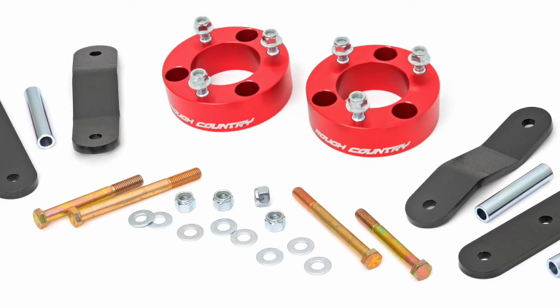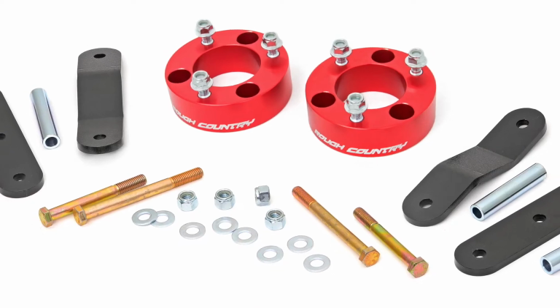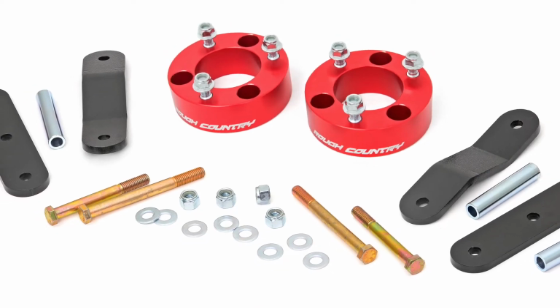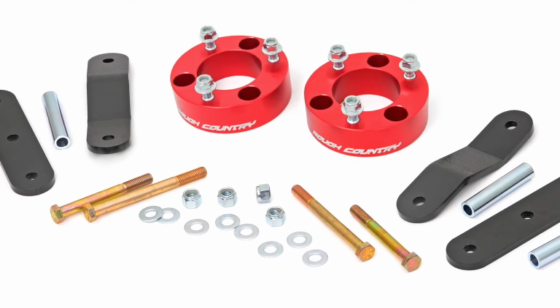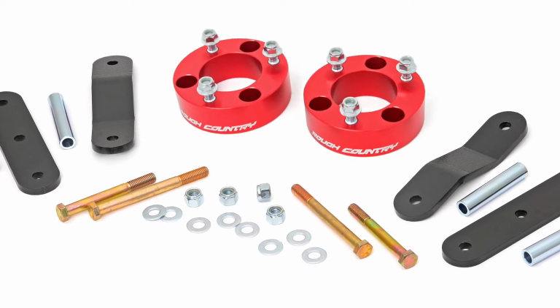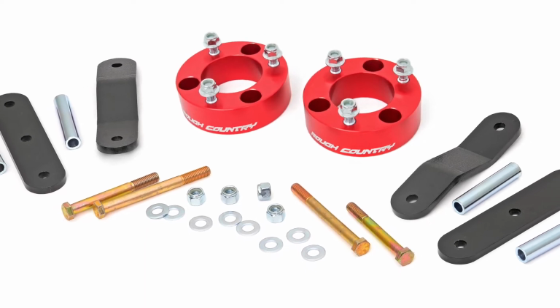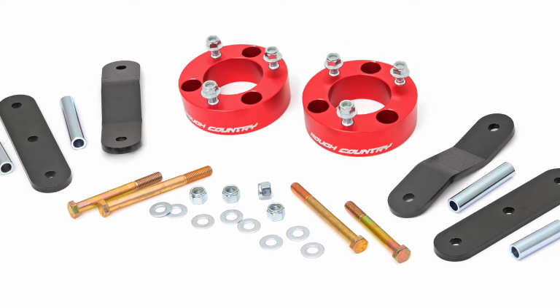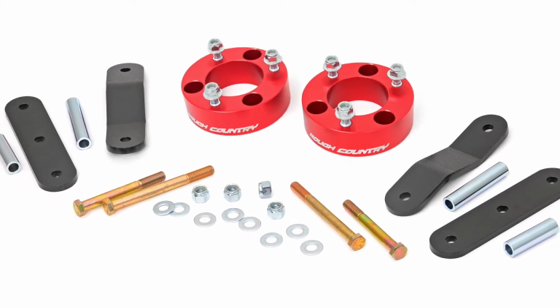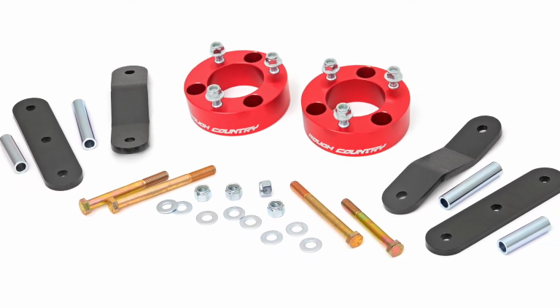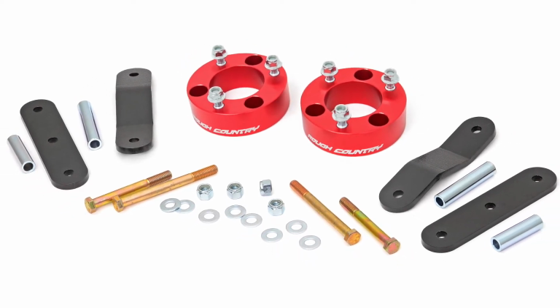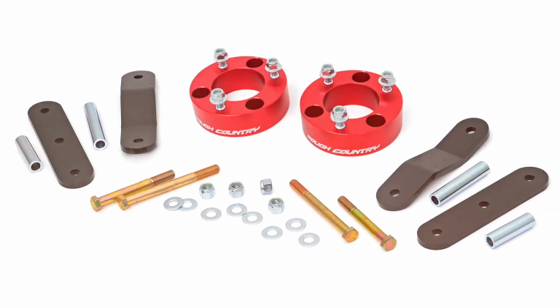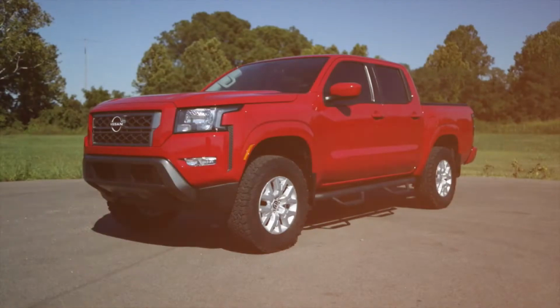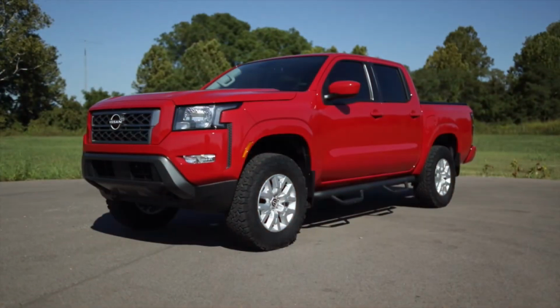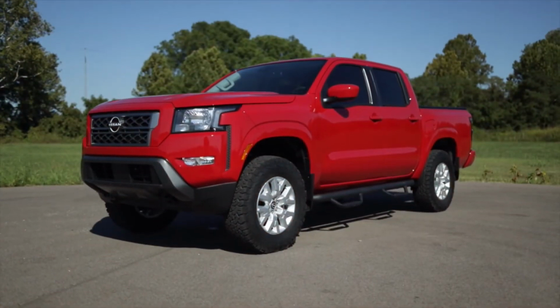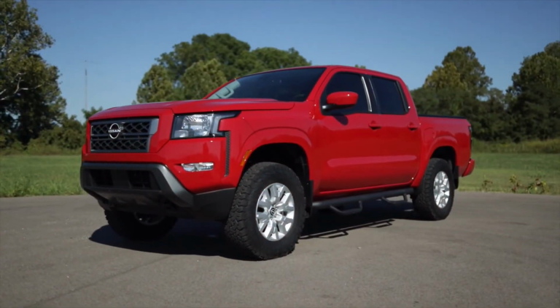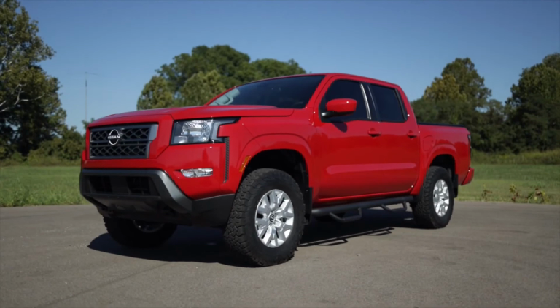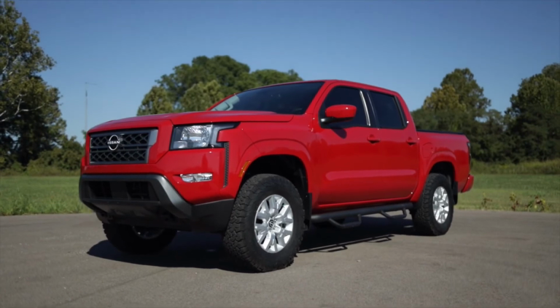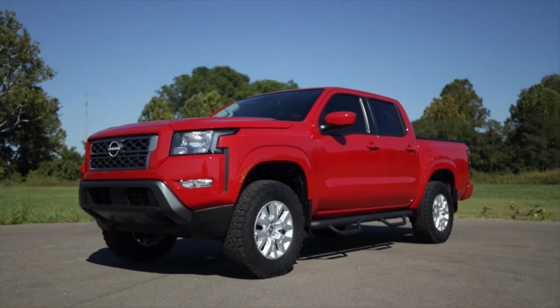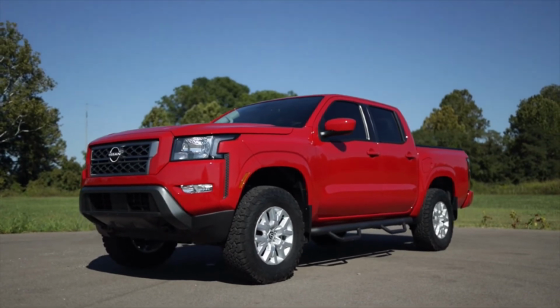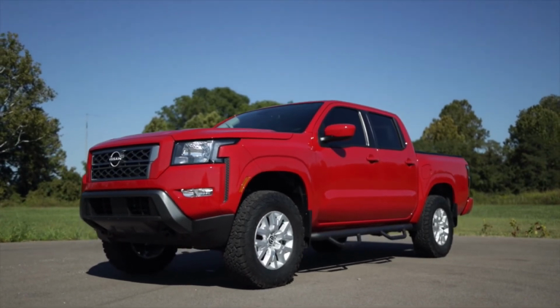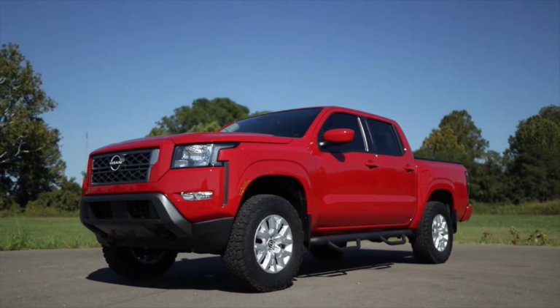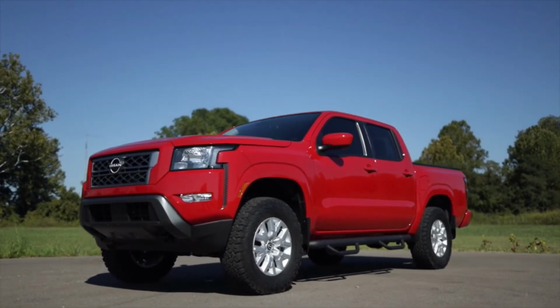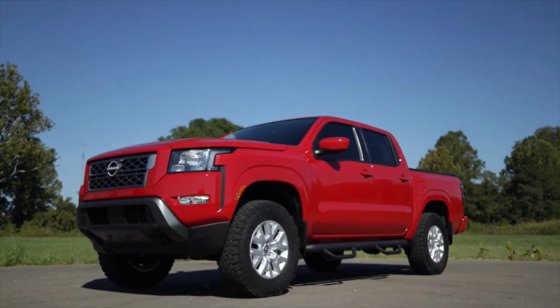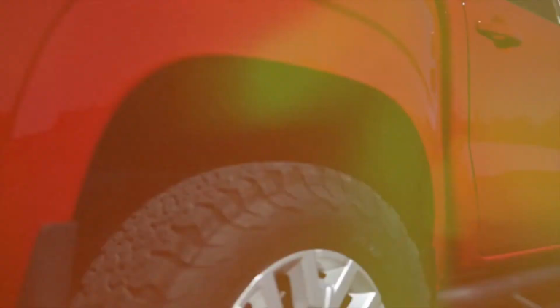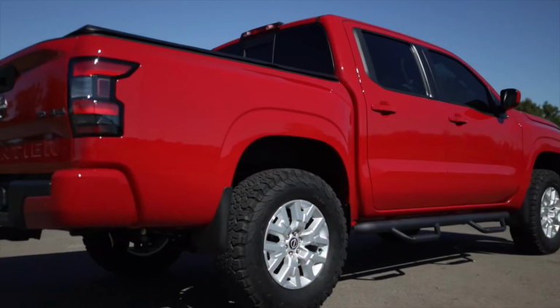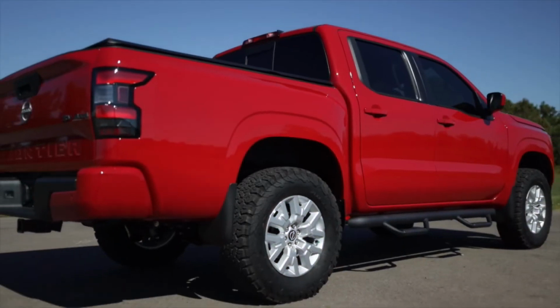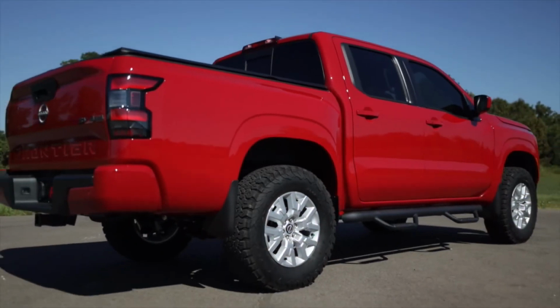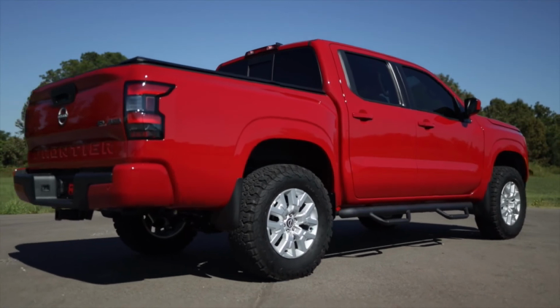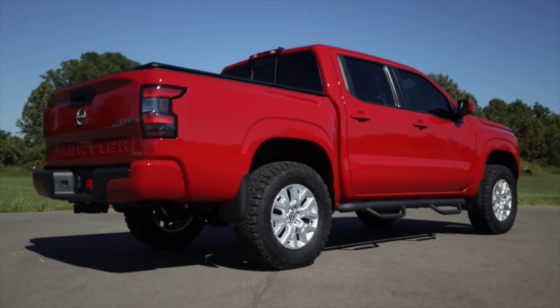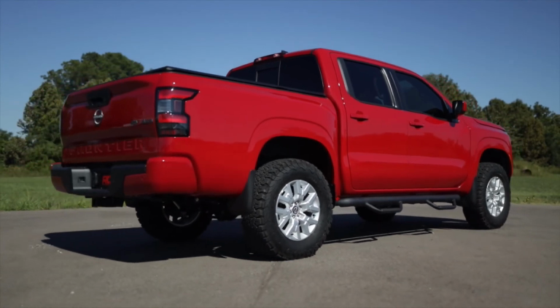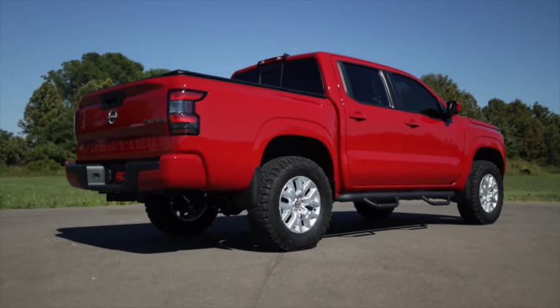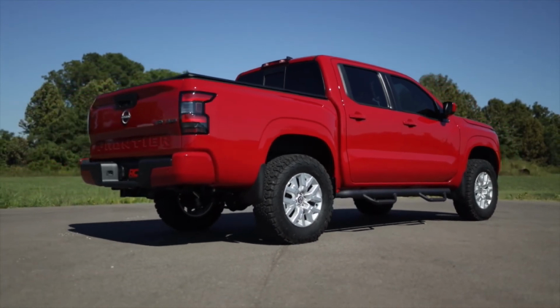Most notably, the shackle kit includes a set of DOM2 bolt sleeves and grade 8 hardware, meaning unparalleled strength in an area where most competitors suffer. Now you can wheel with peace of mind knowing our strong sleeves and bolts won't break or split like cheaper alternatives.